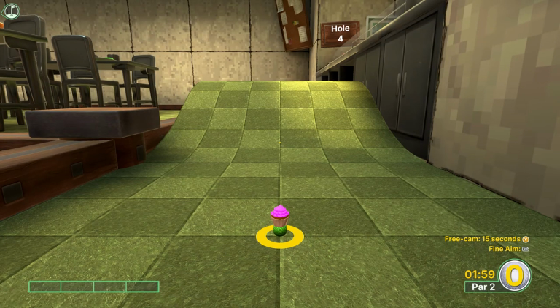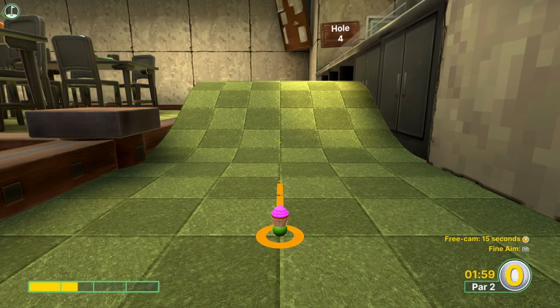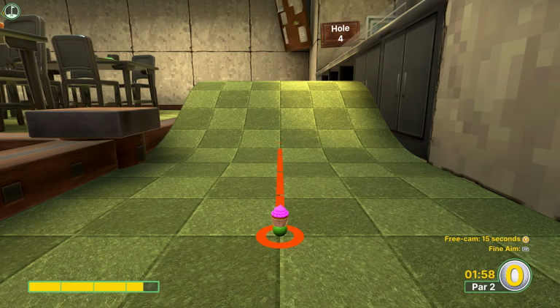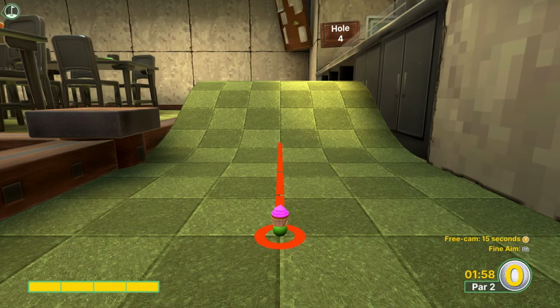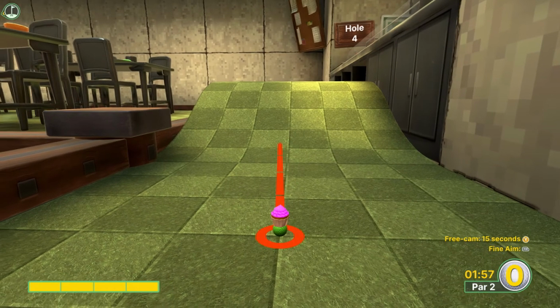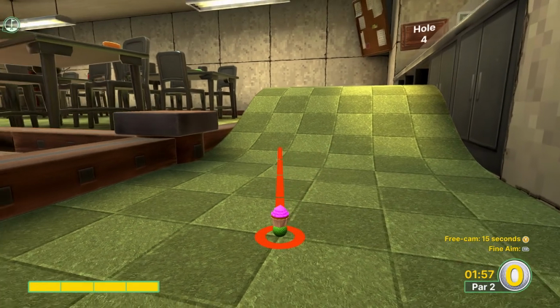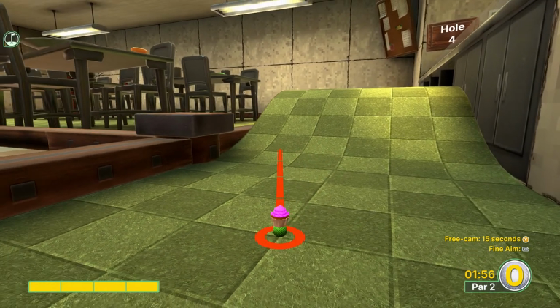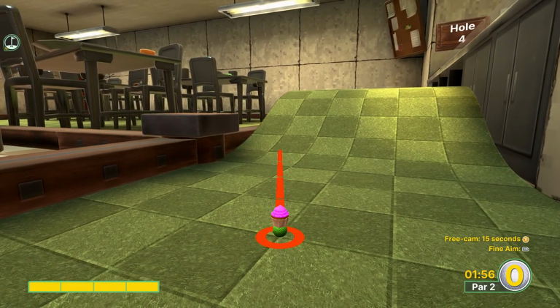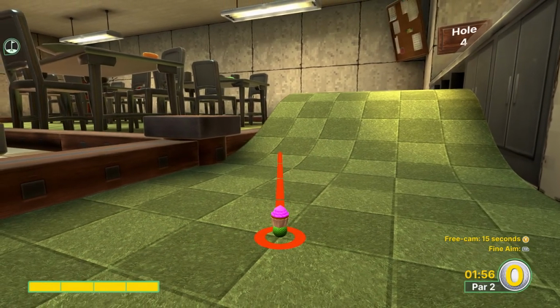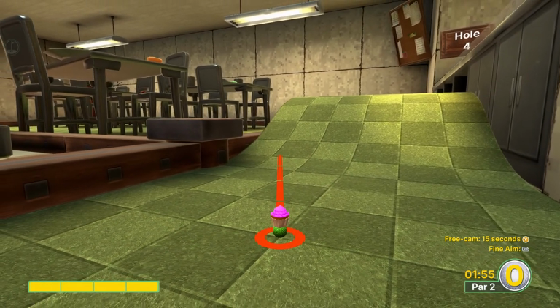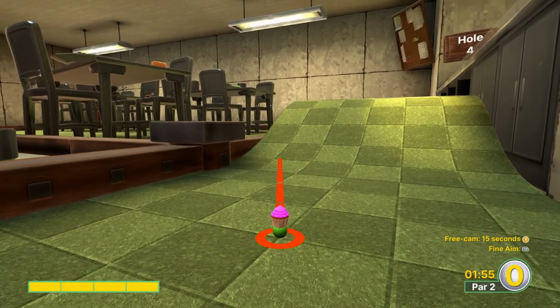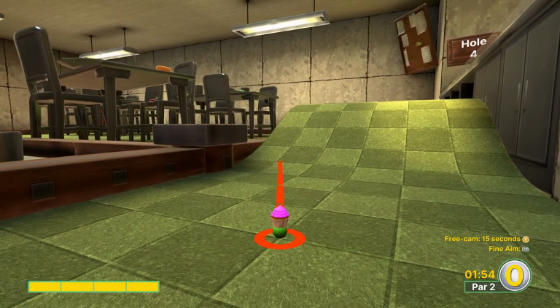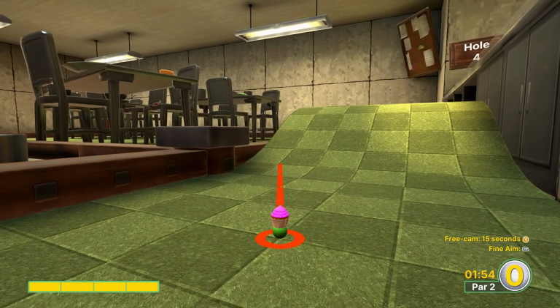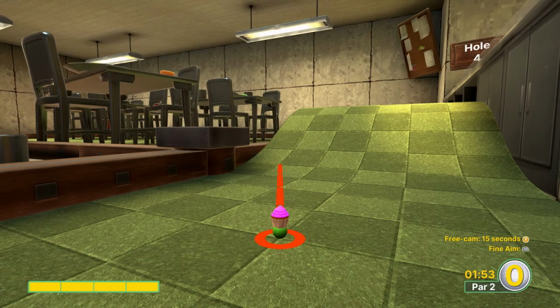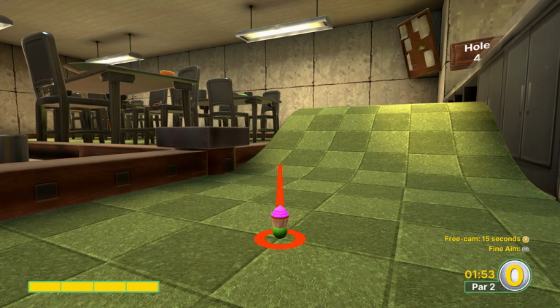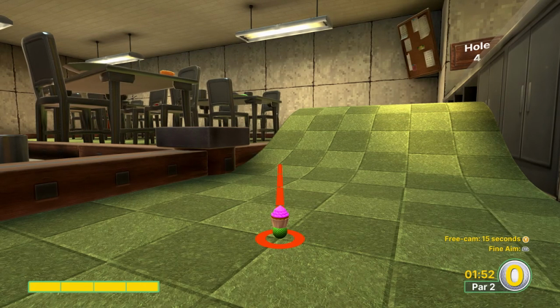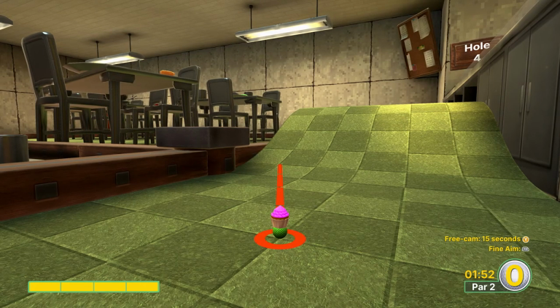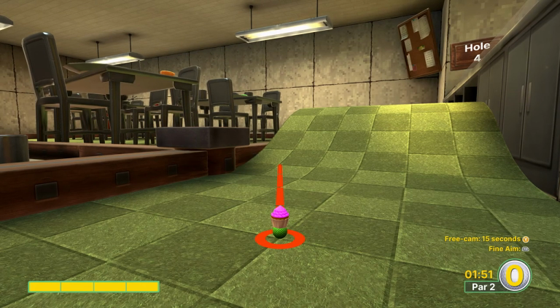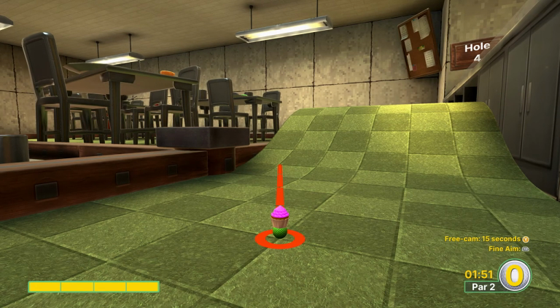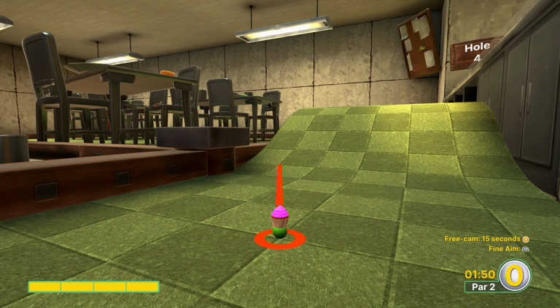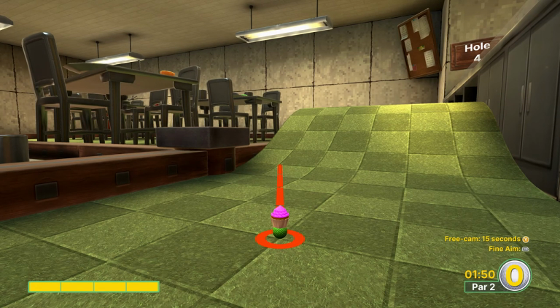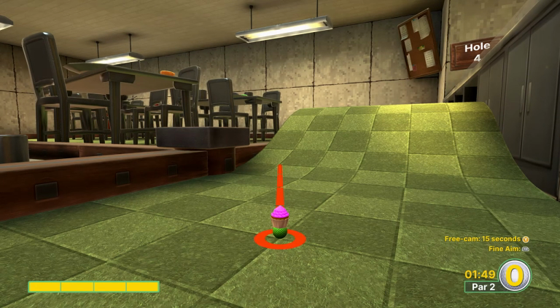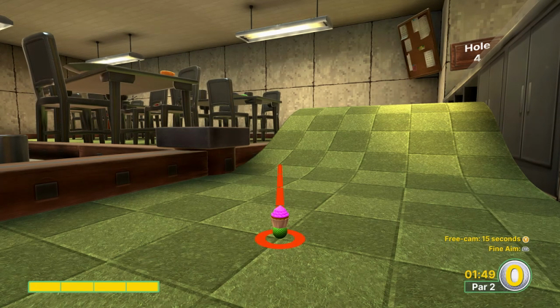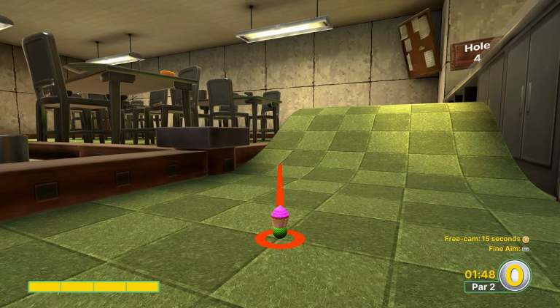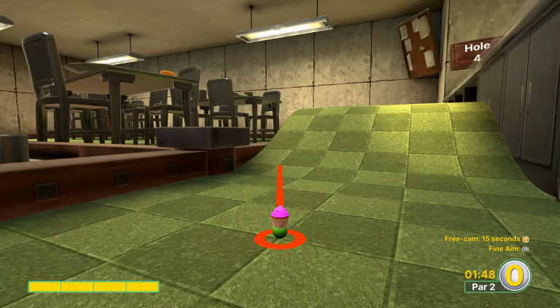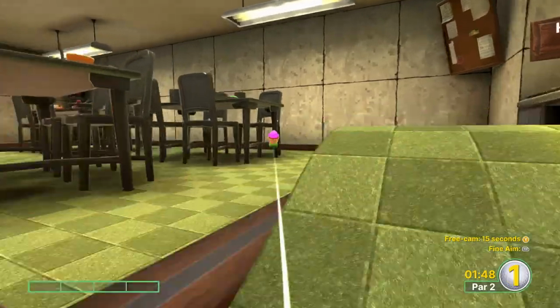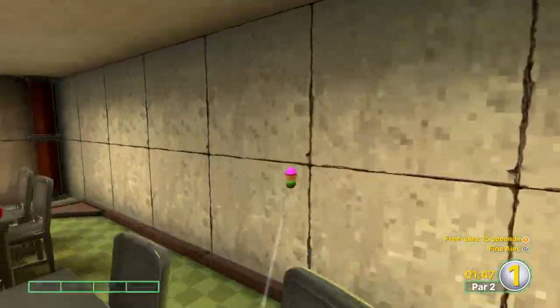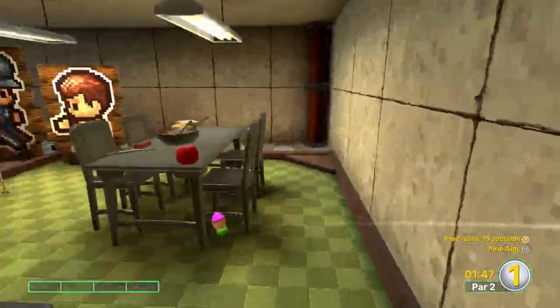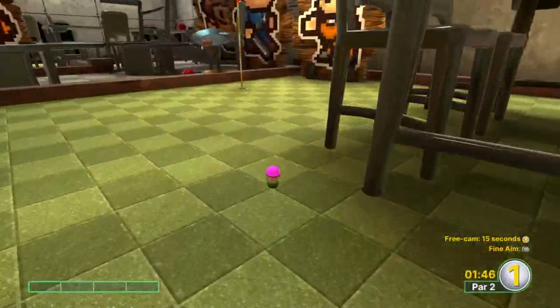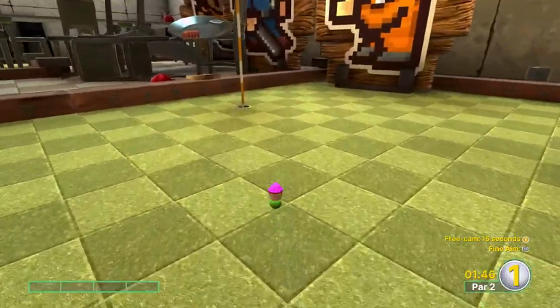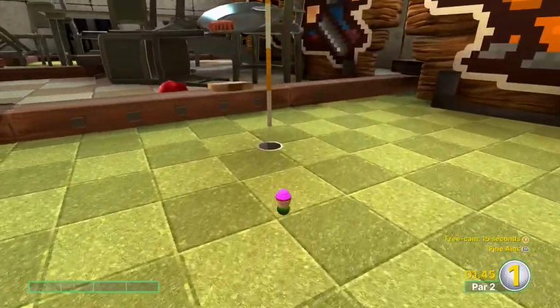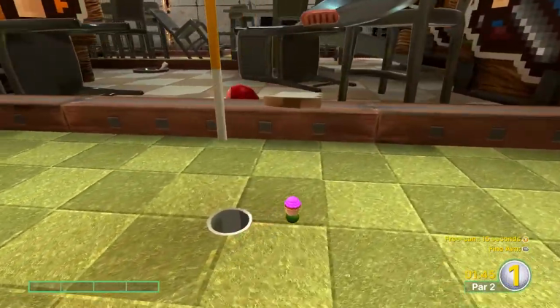Like hole number two, hole number four is a pixel-perfect shot. We're going to go full power aiming right where I am, kind of lining up with the chair in the background. We're going to bounce off the wall and possibly get a hole-in-one; otherwise you'll have an easy two.